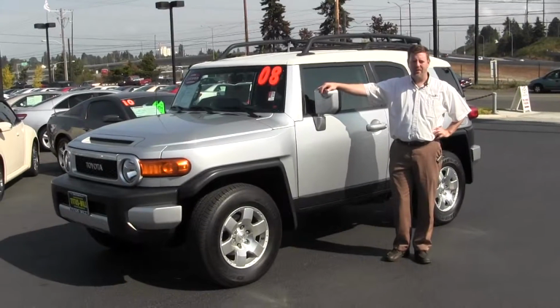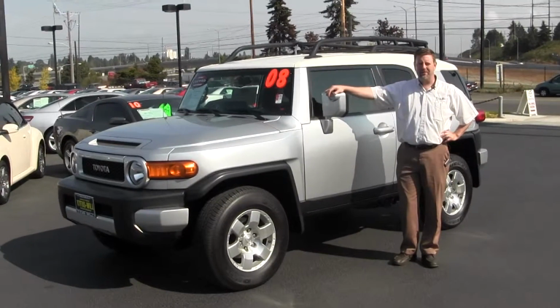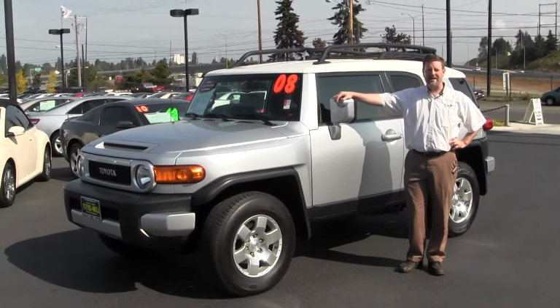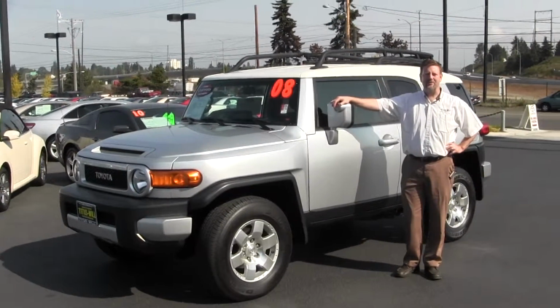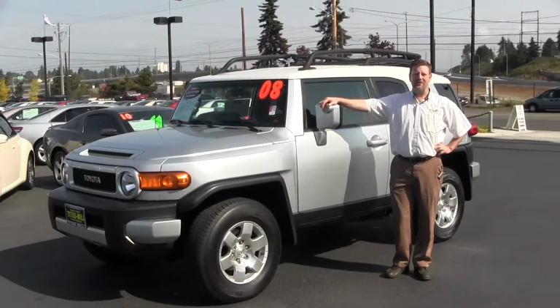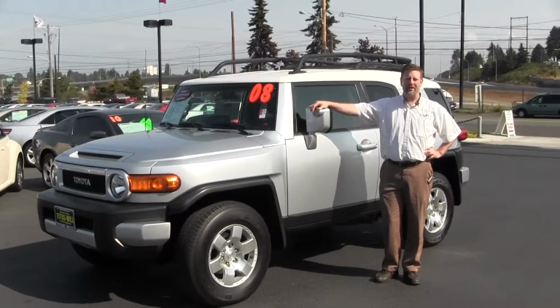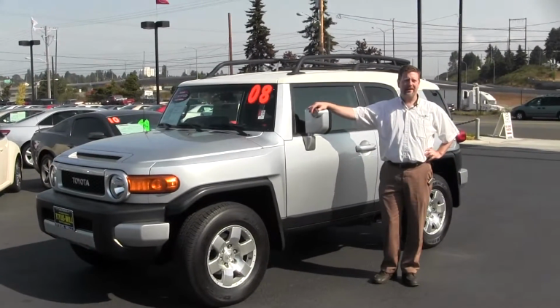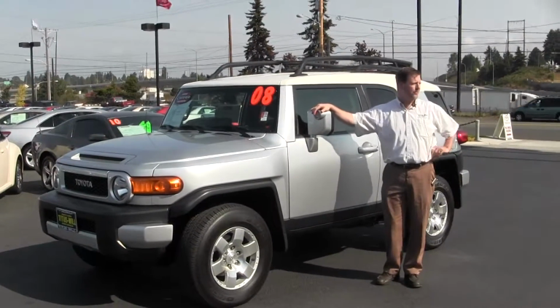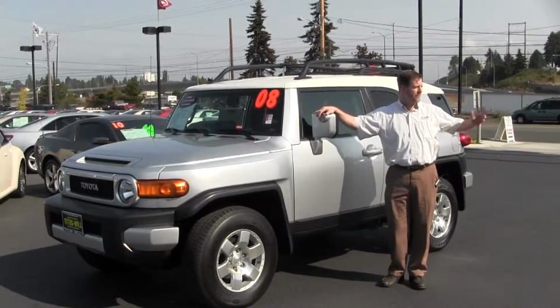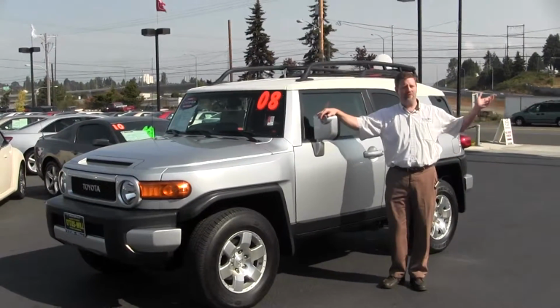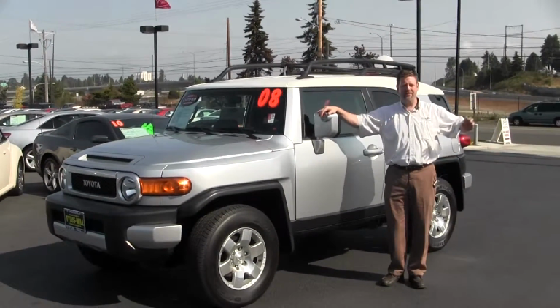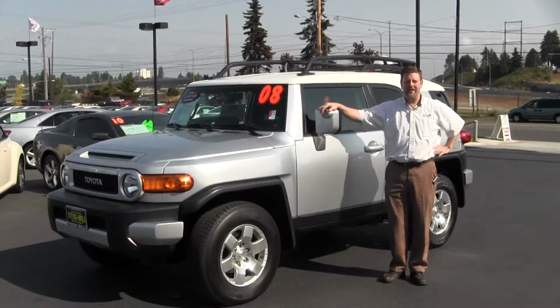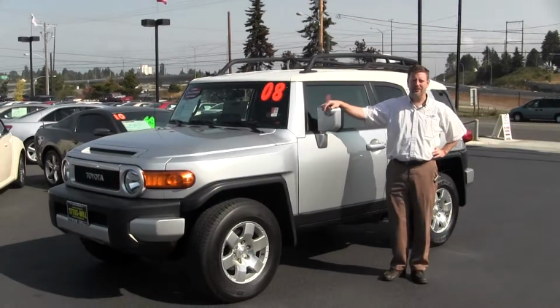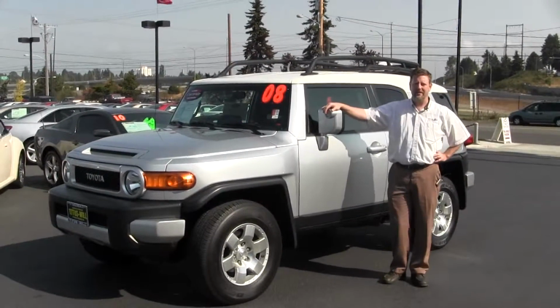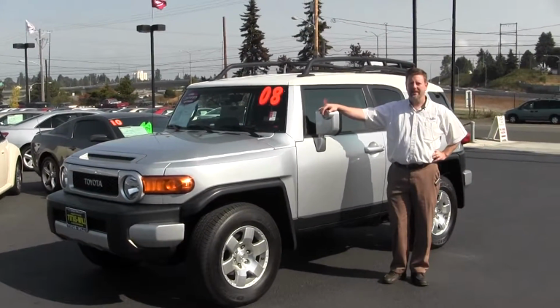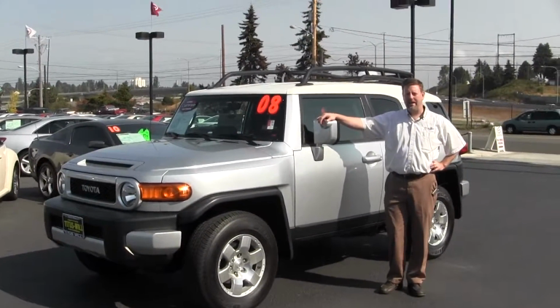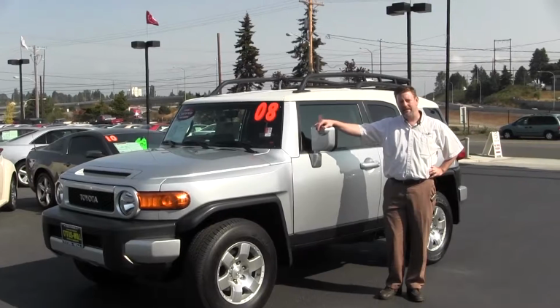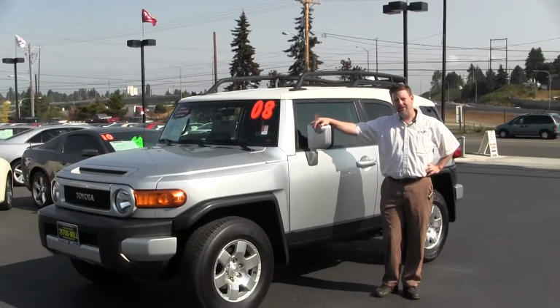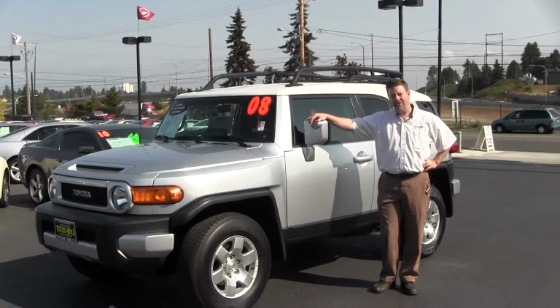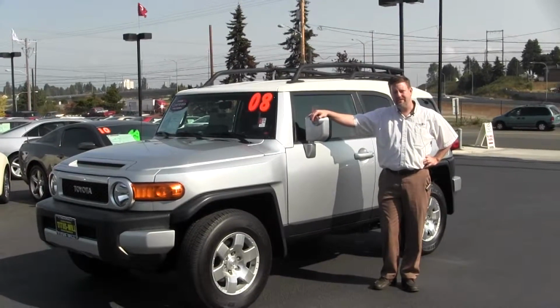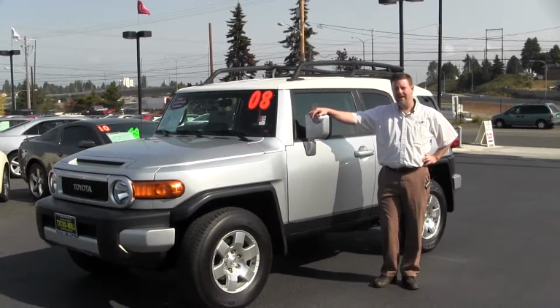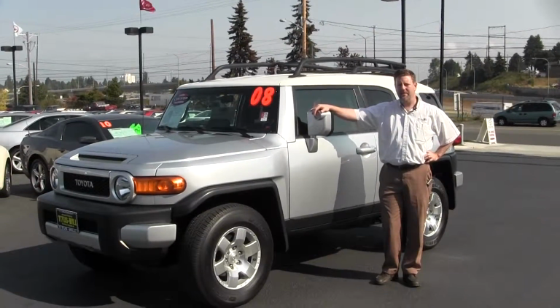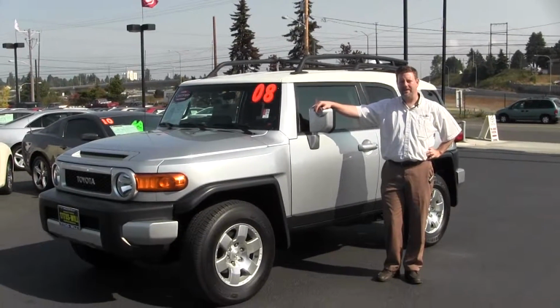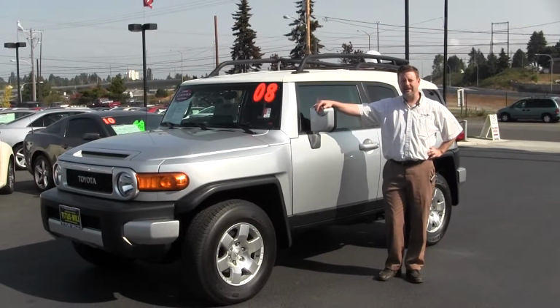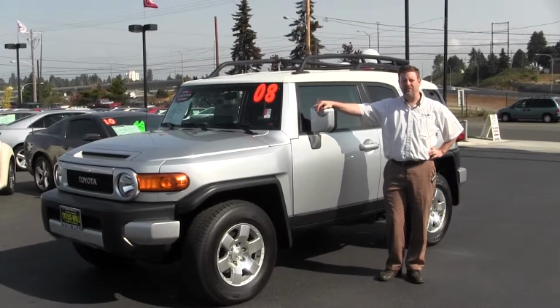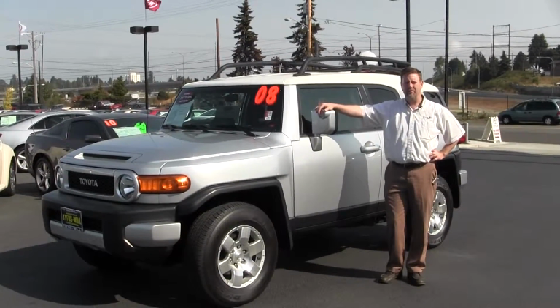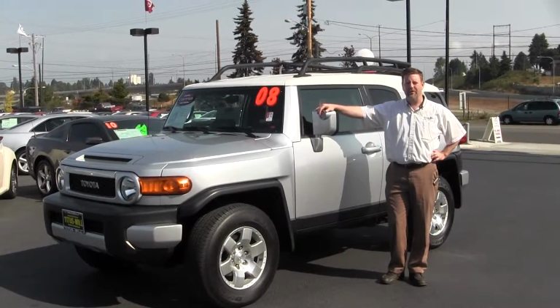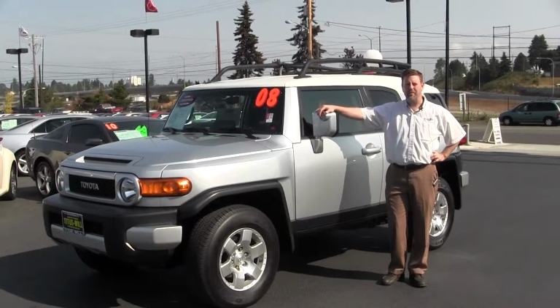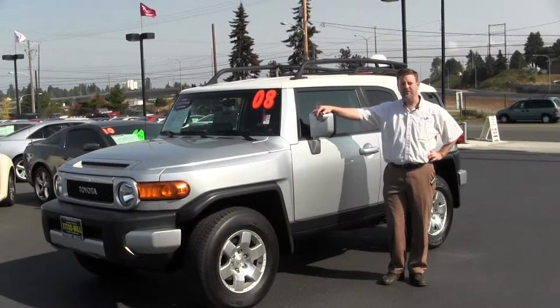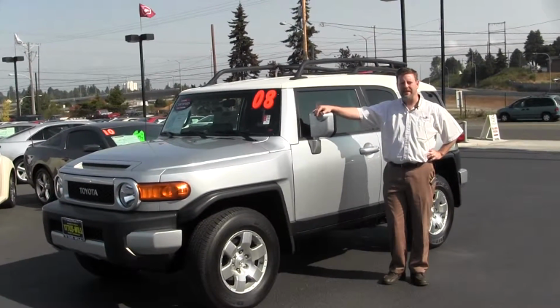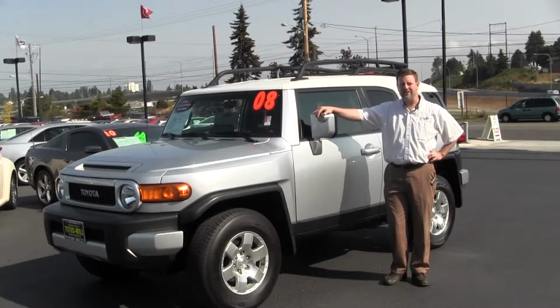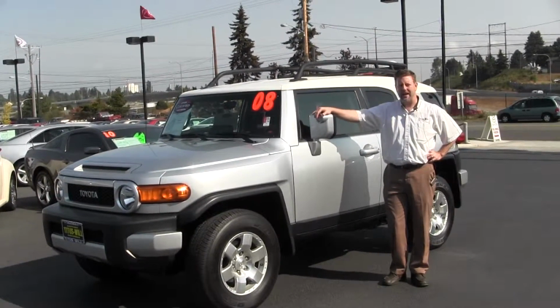Welcome to Titus Will Toyota, here right off I-5 and 38th Street. My name is Dan Kearns, I've been here at Titus Will for almost 15 years now.